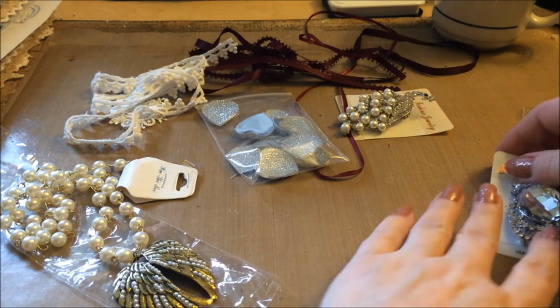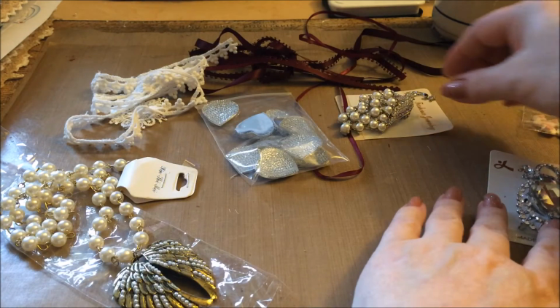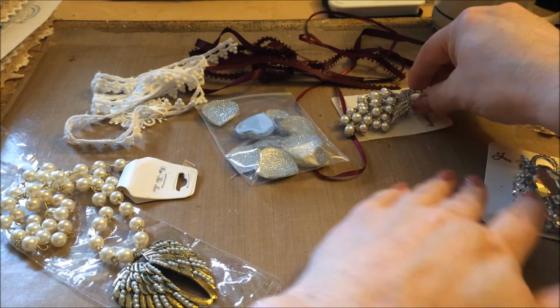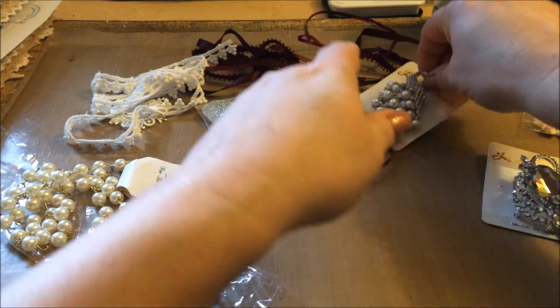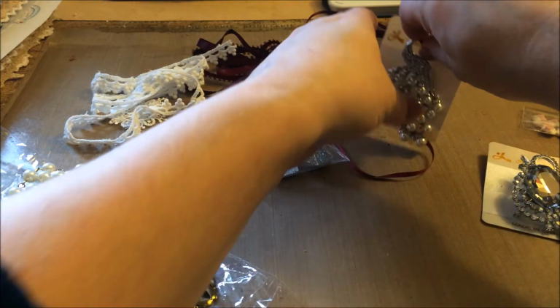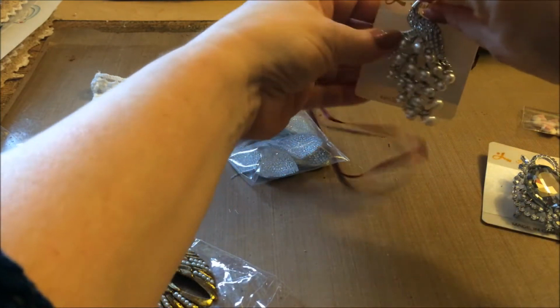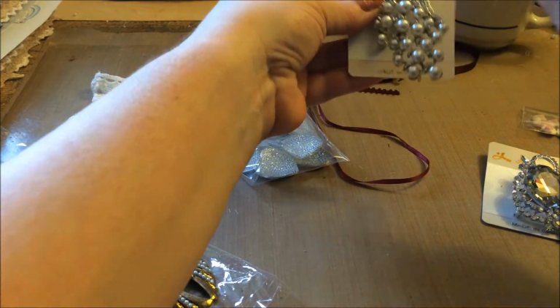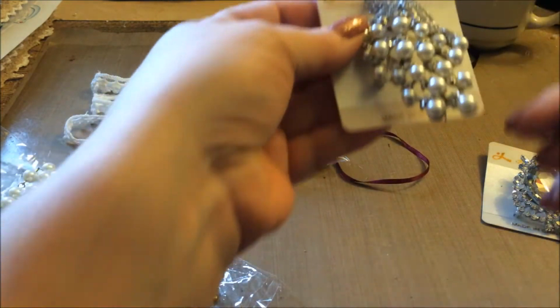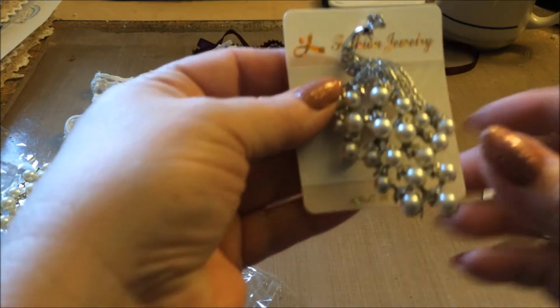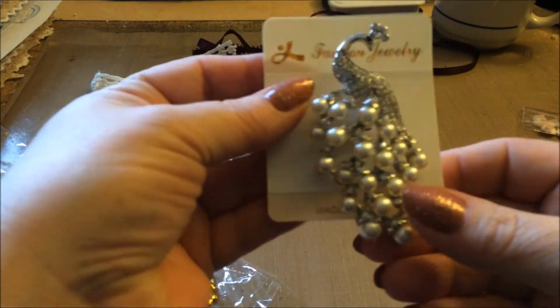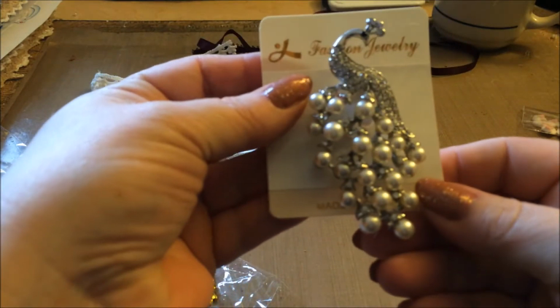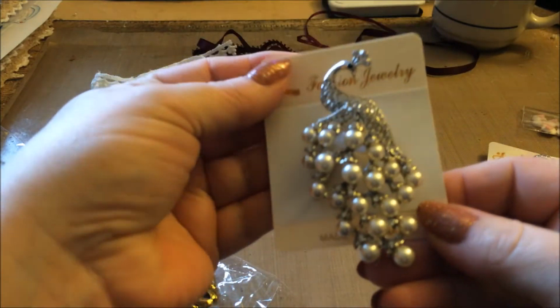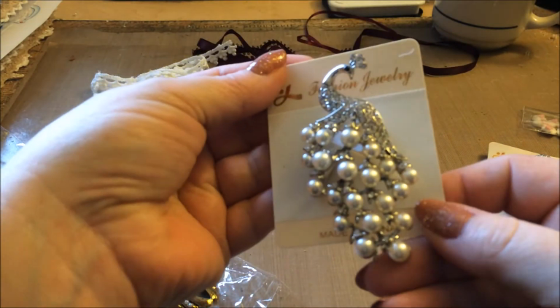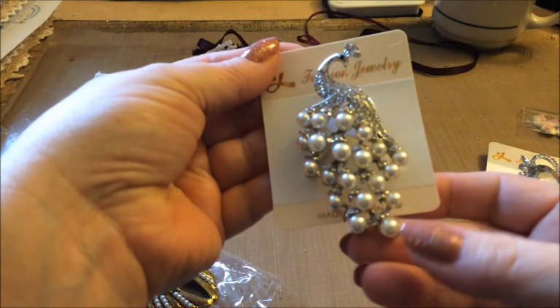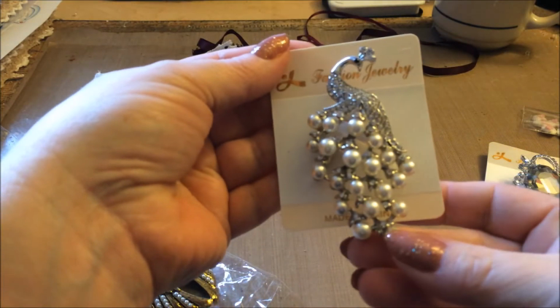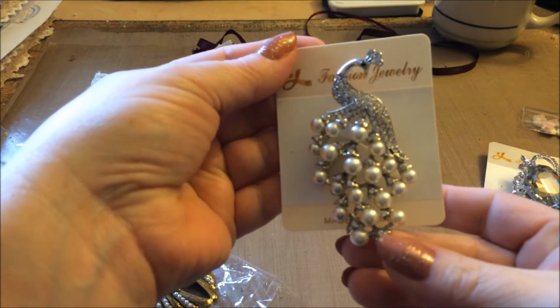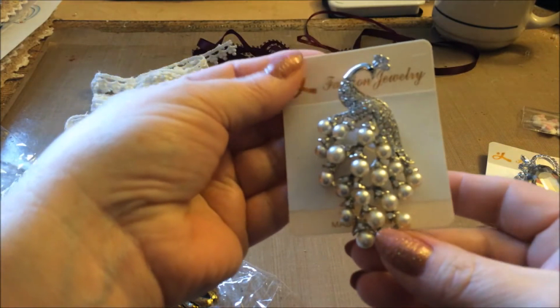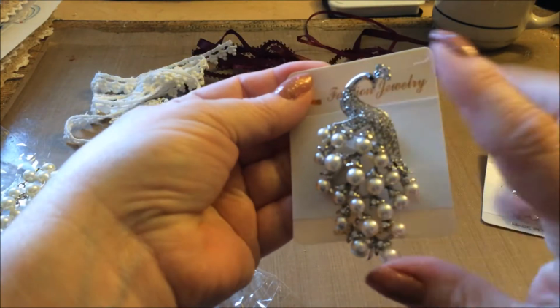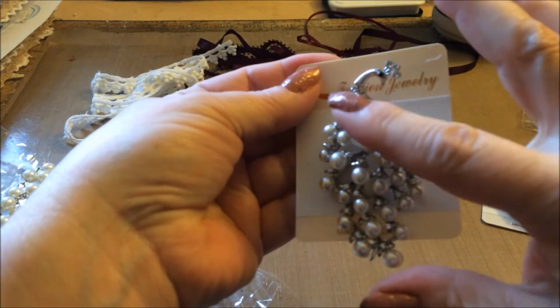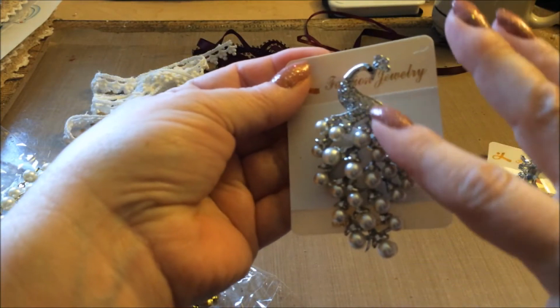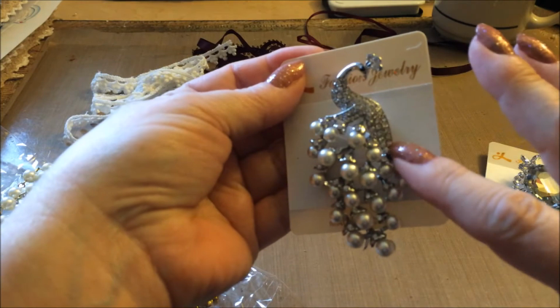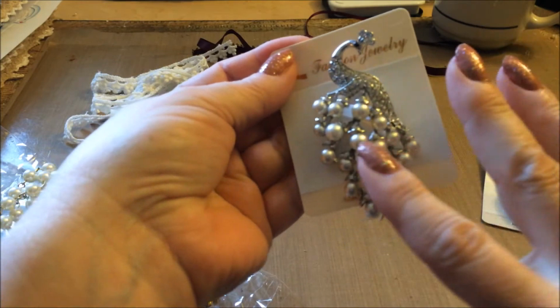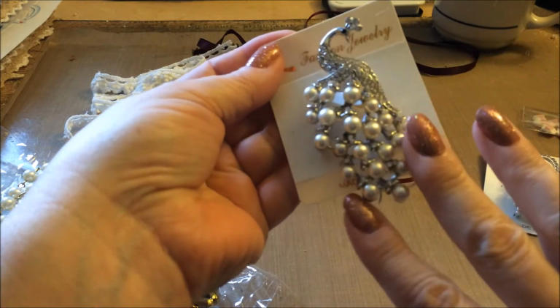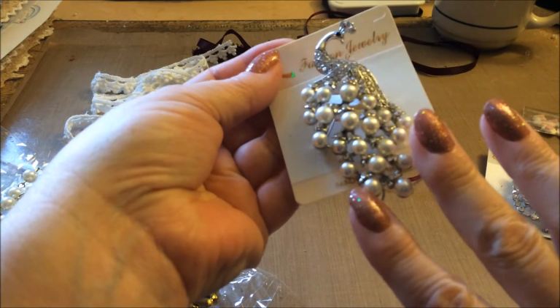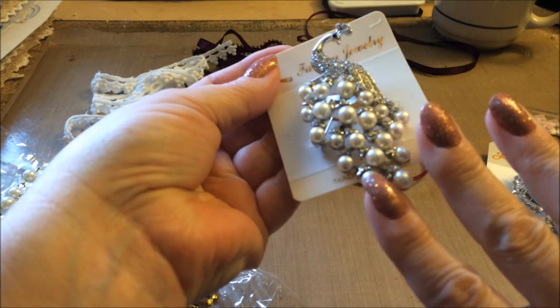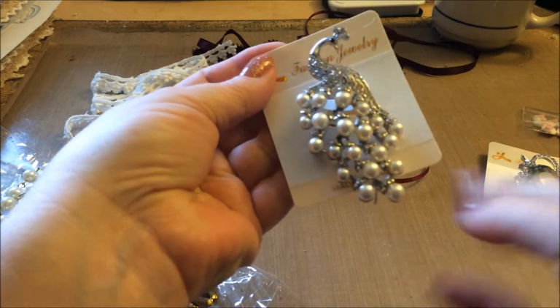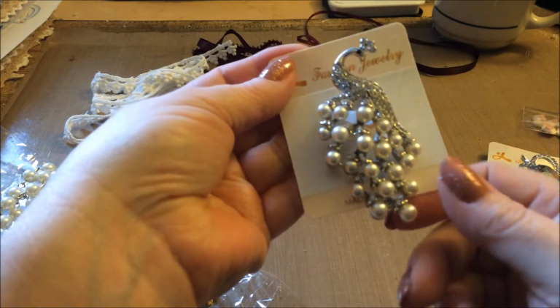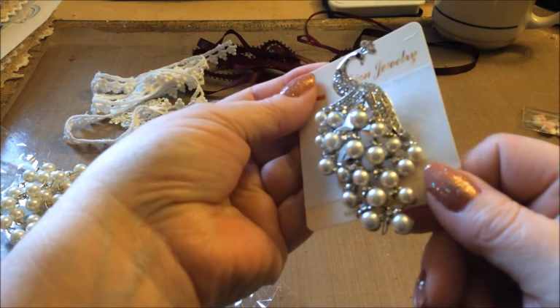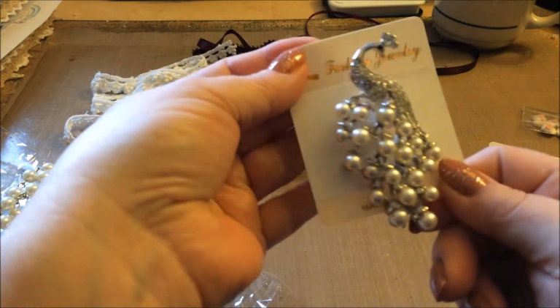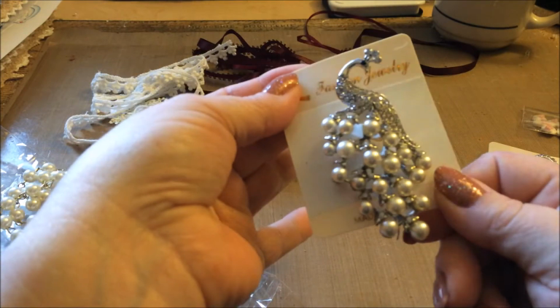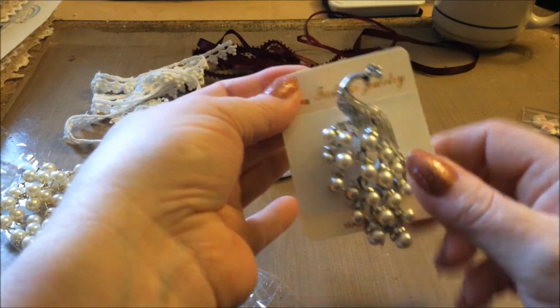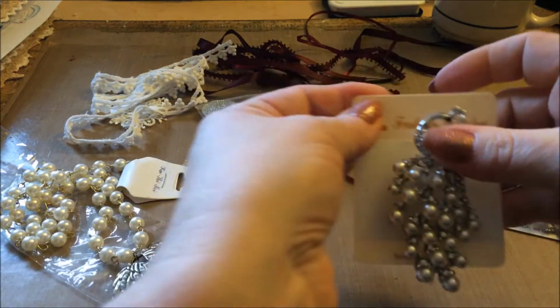And then the other bling piece I got was this really cute little peacock with a nice pretty bling coming down its back and these pearls. It's just gorgeous. I love that piece.